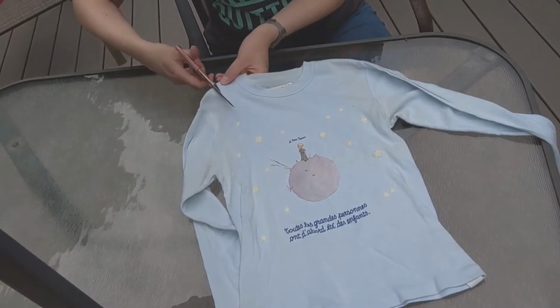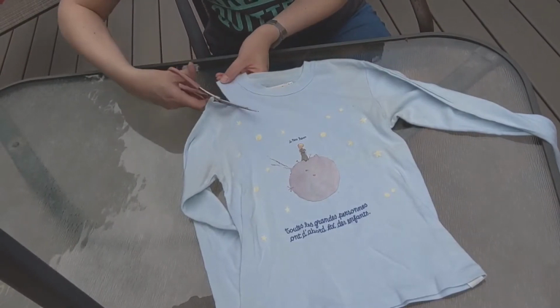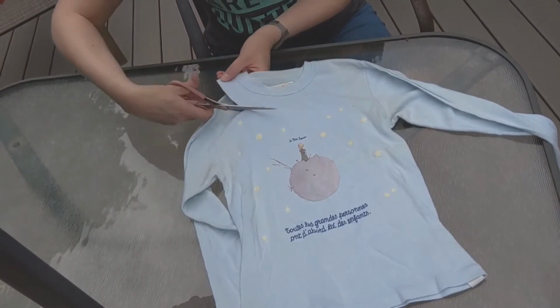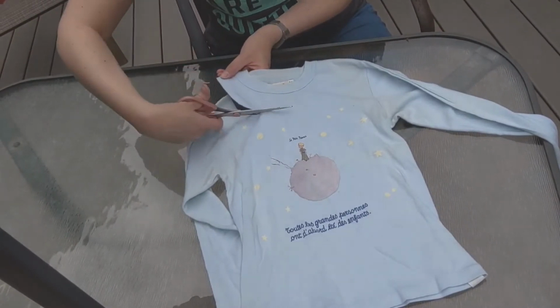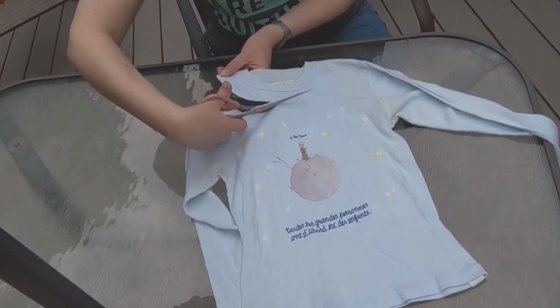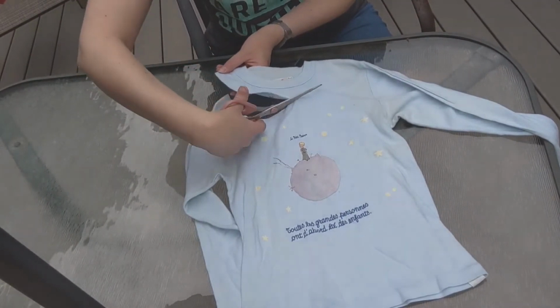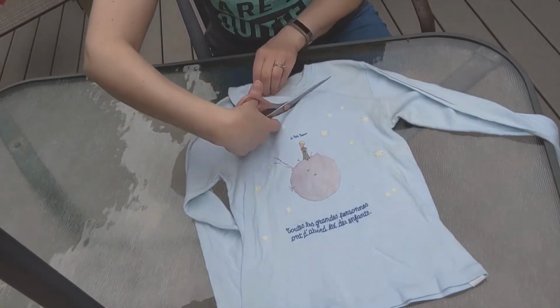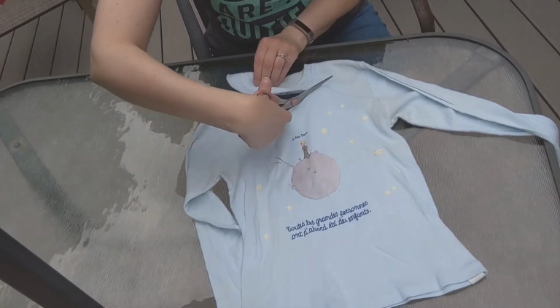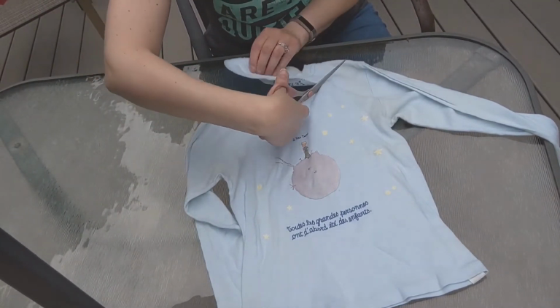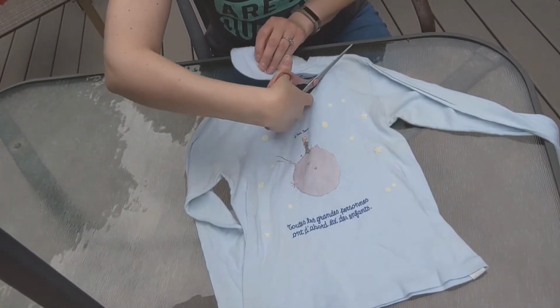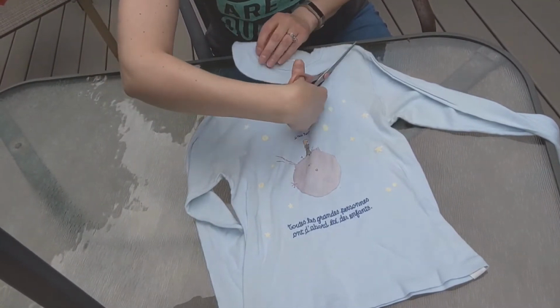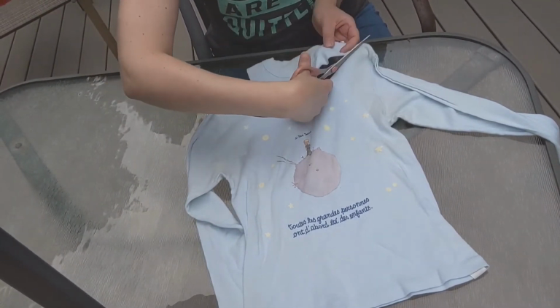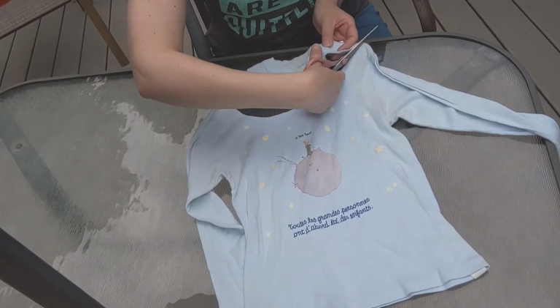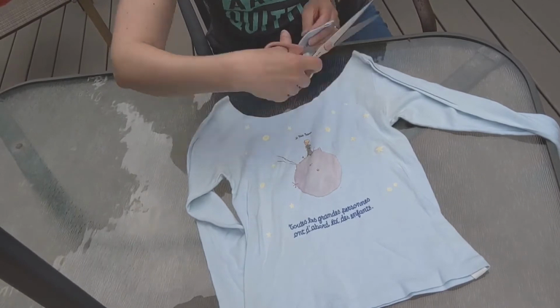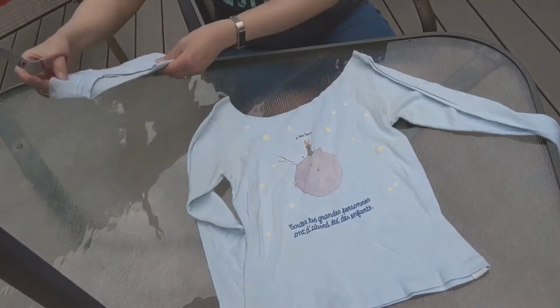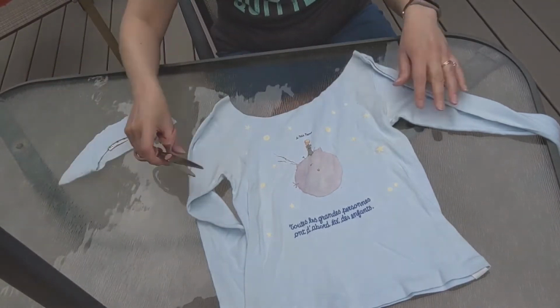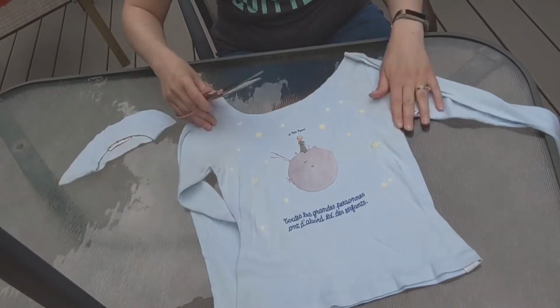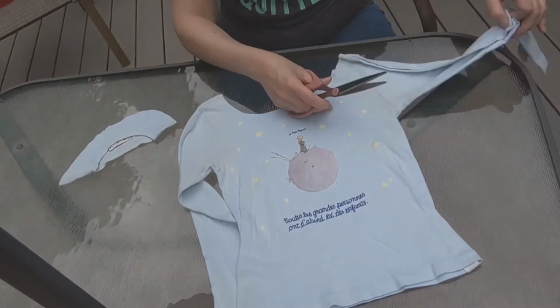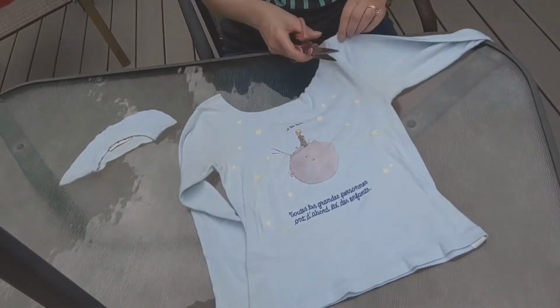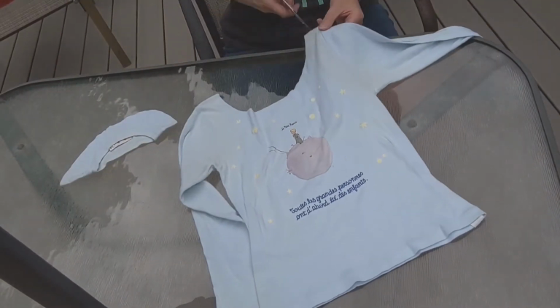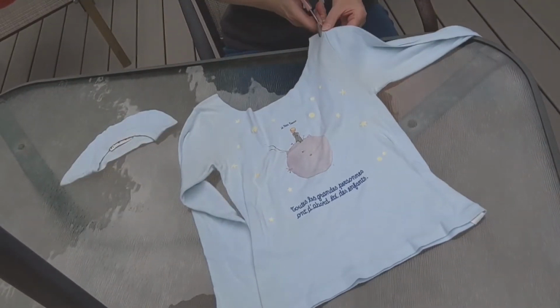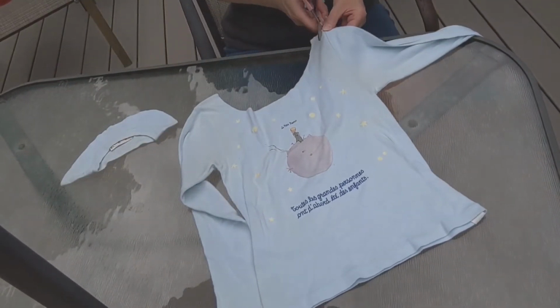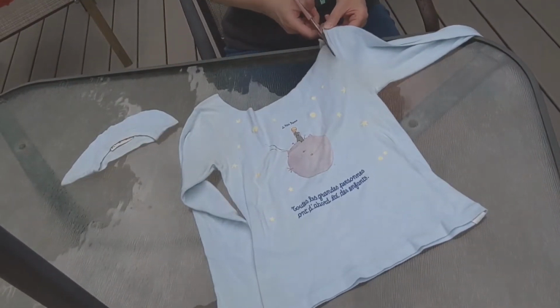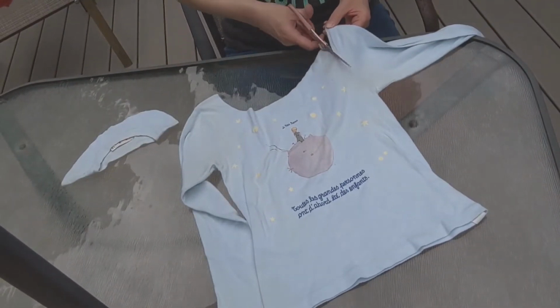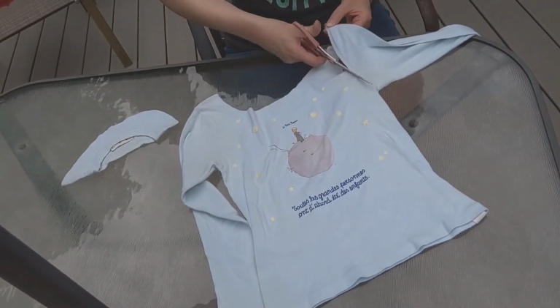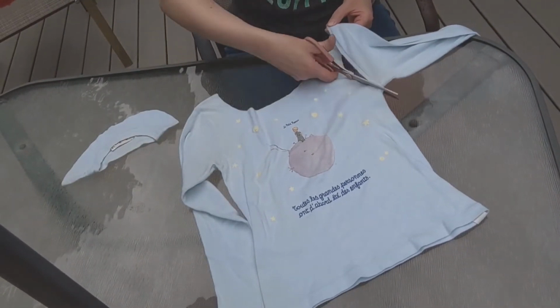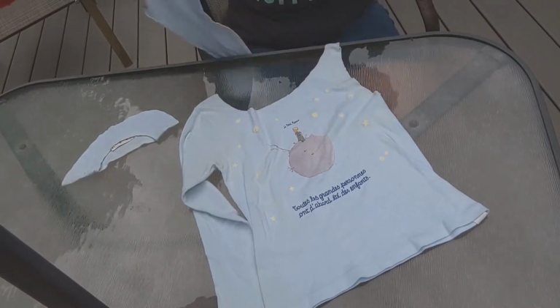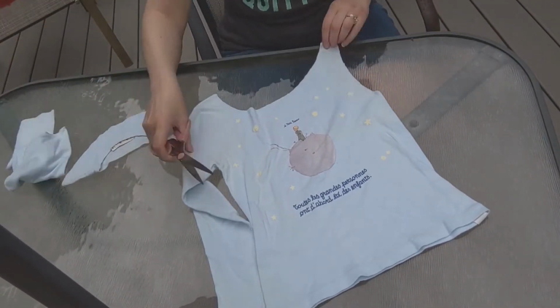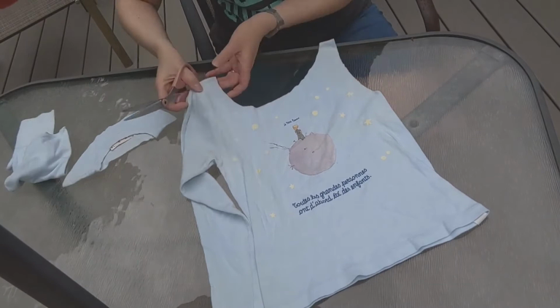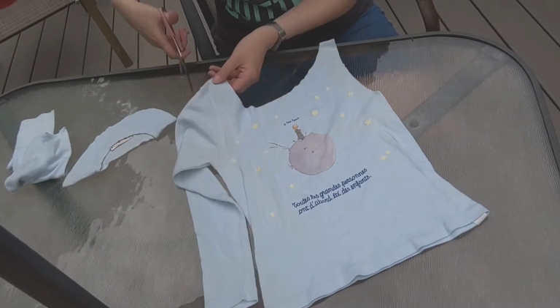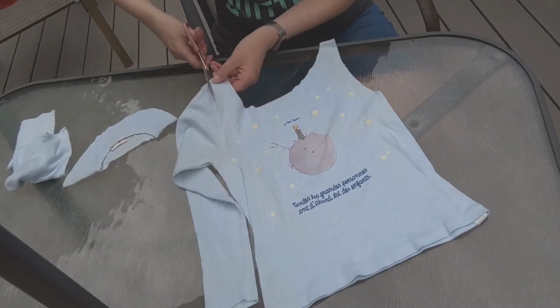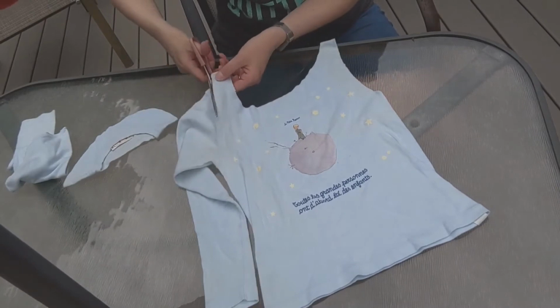Start by cutting out the neck of the shirt to make the opening to your bag. And next cut off the sleeves at the inside seam to make your handles.